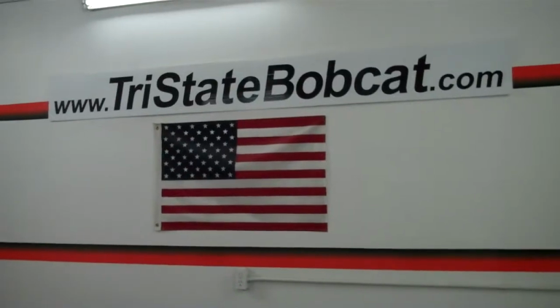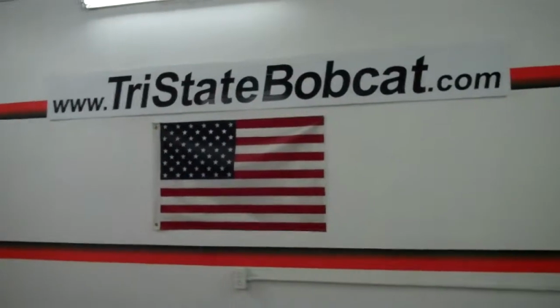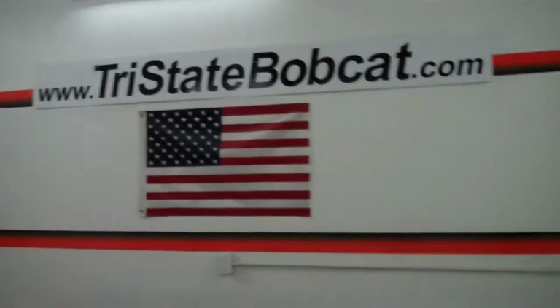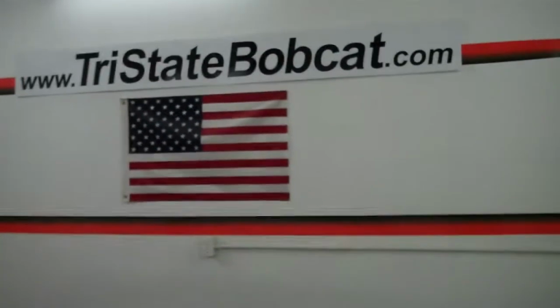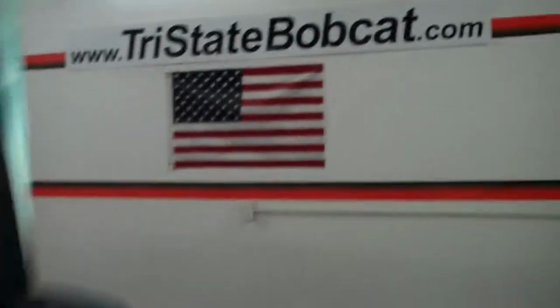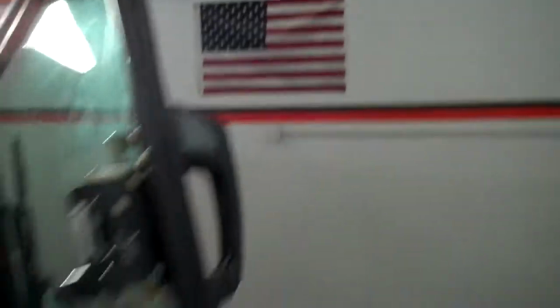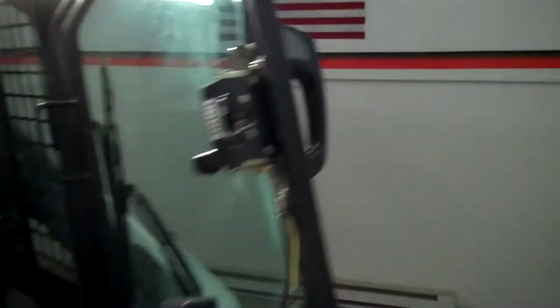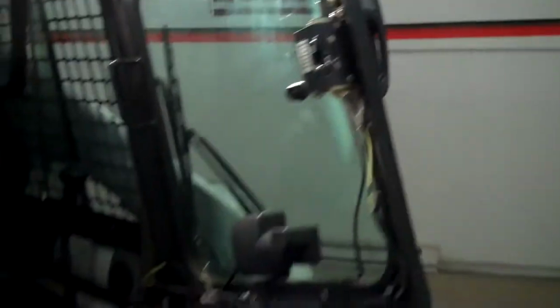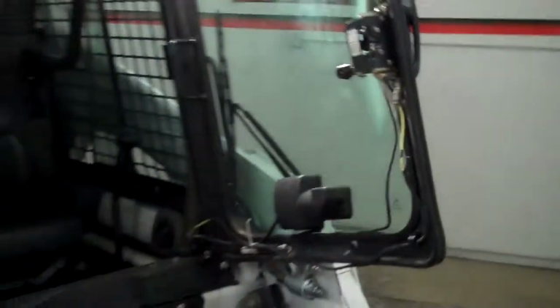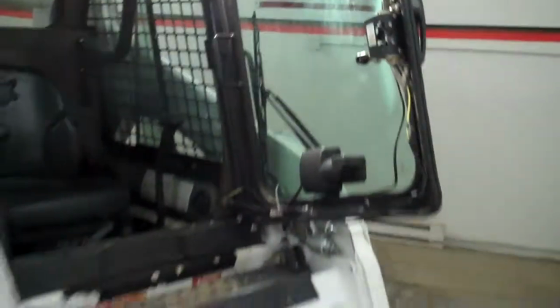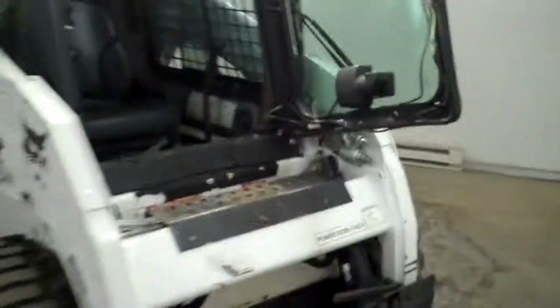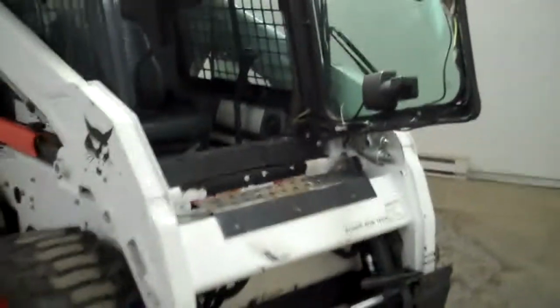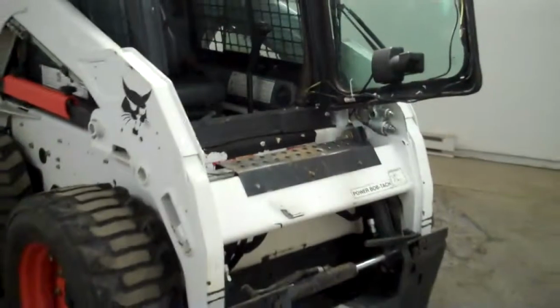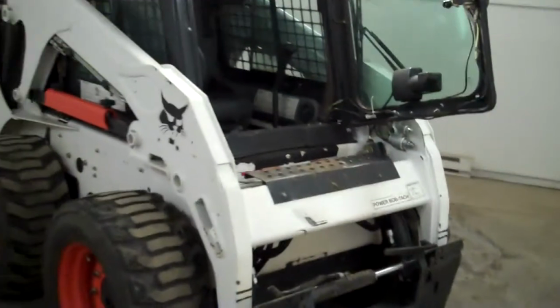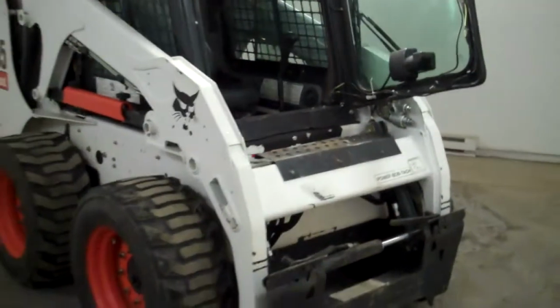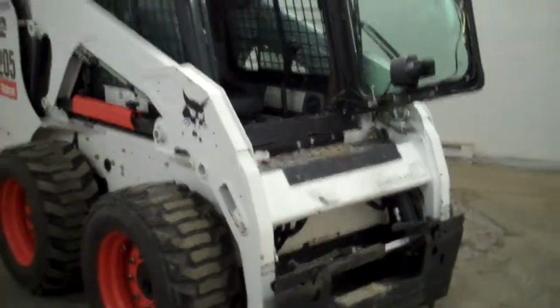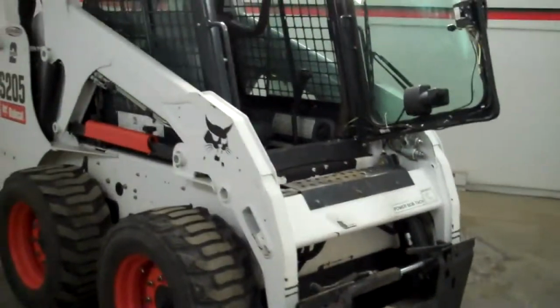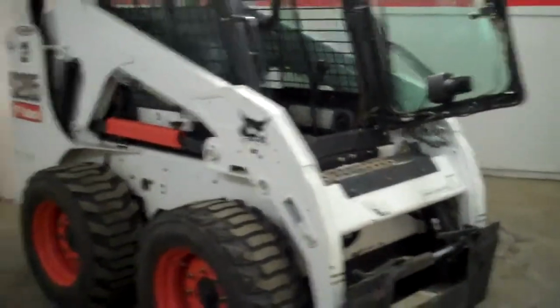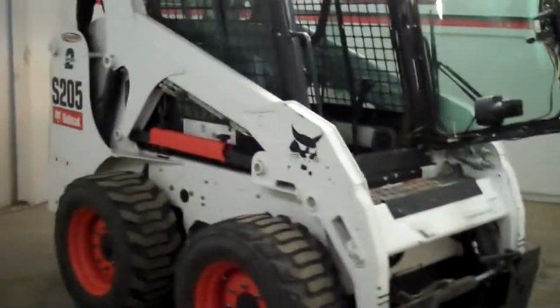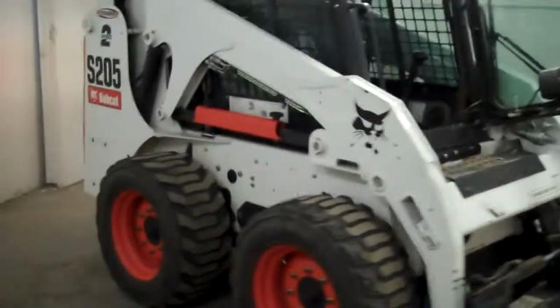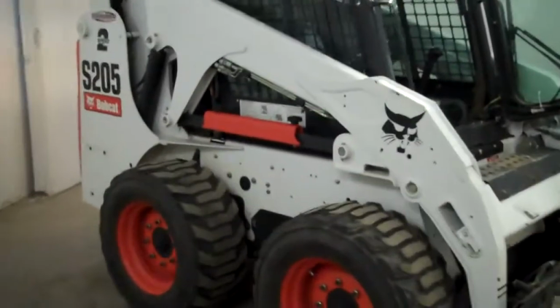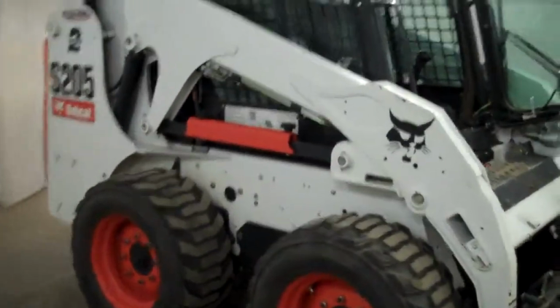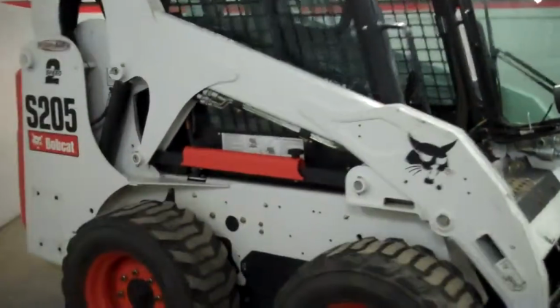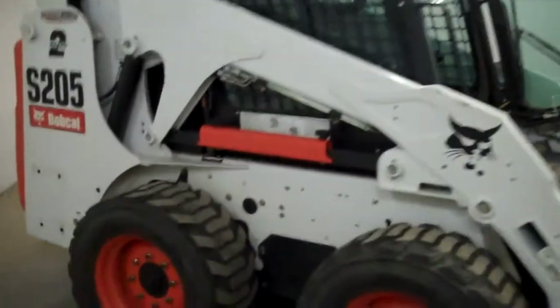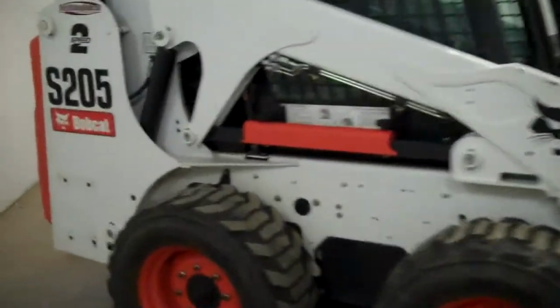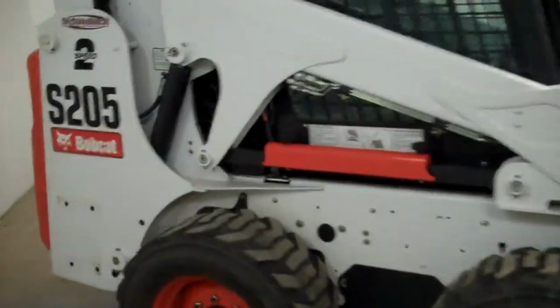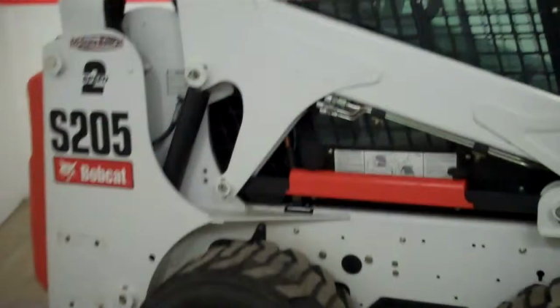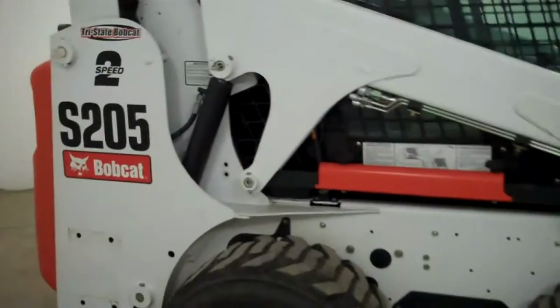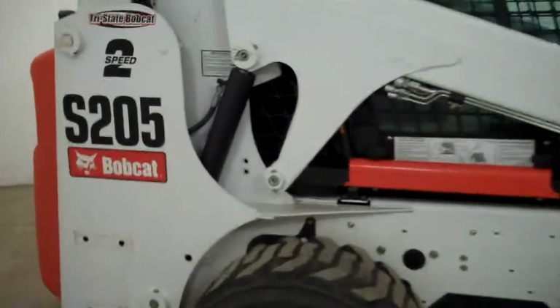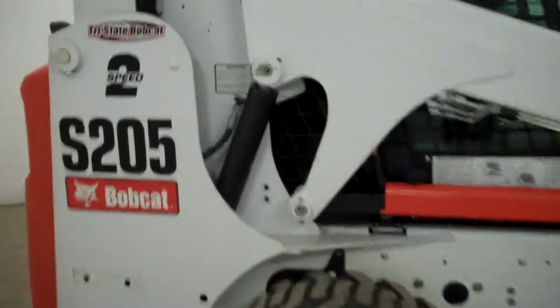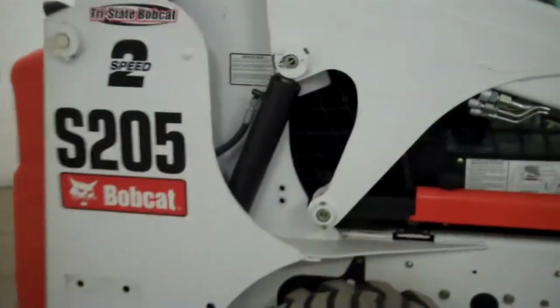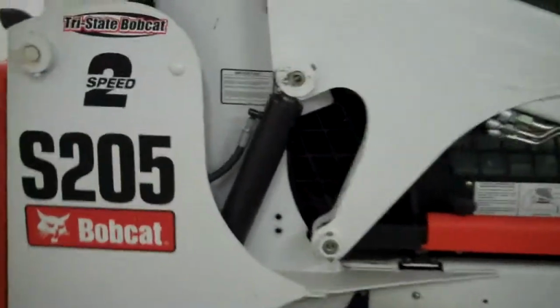Jeff at Tri-State Bobcat in Hudson, Wisconsin. This is a 2008 Bobcat S205 skid steer loader. One owner, one operator — came off a tree farm.